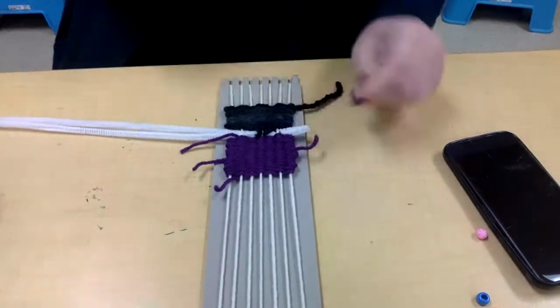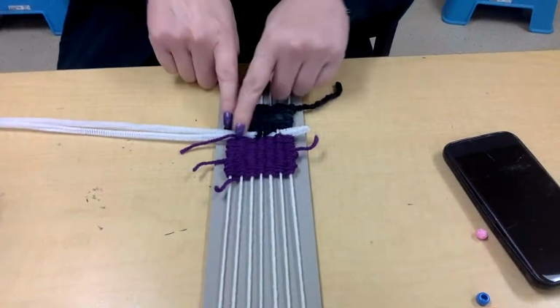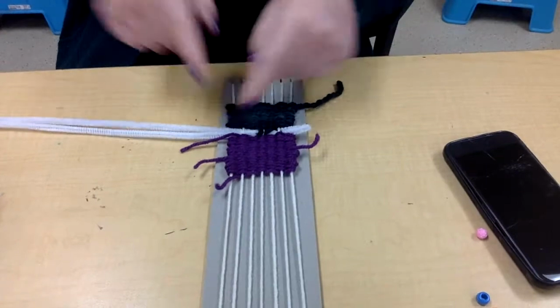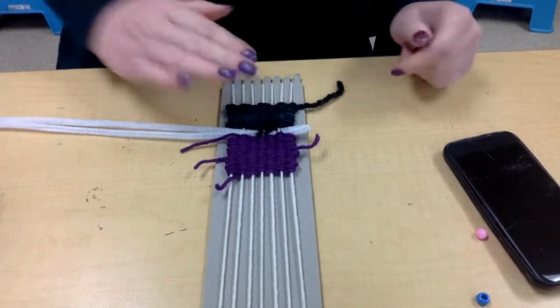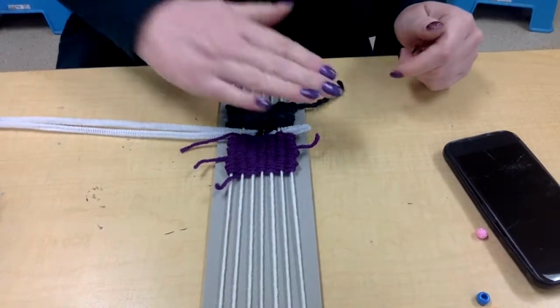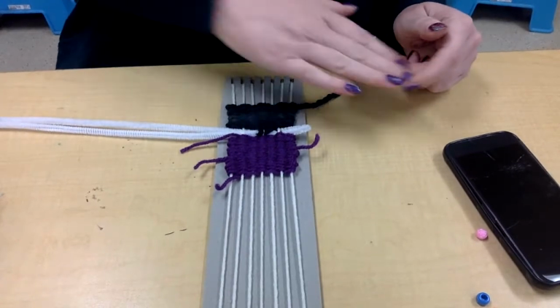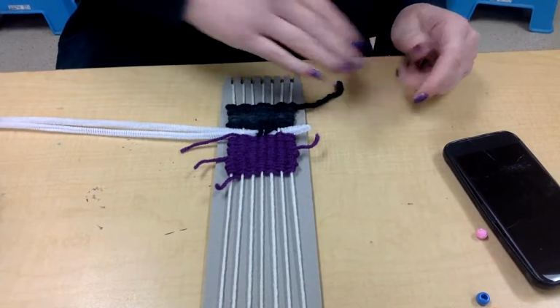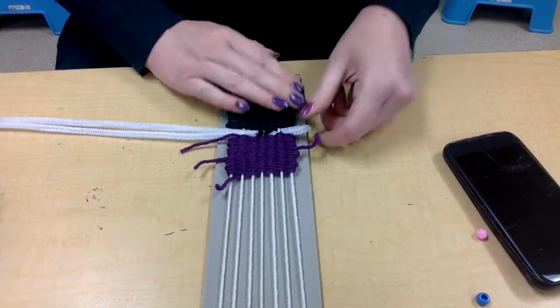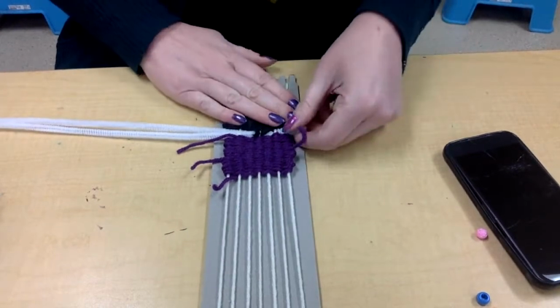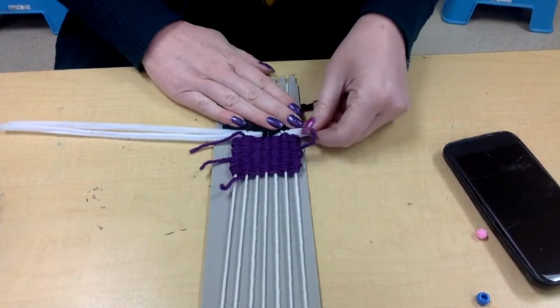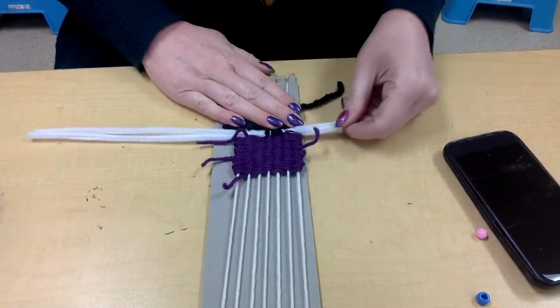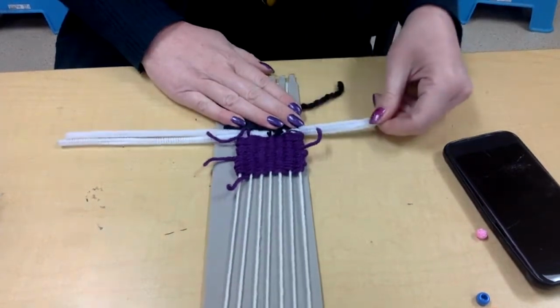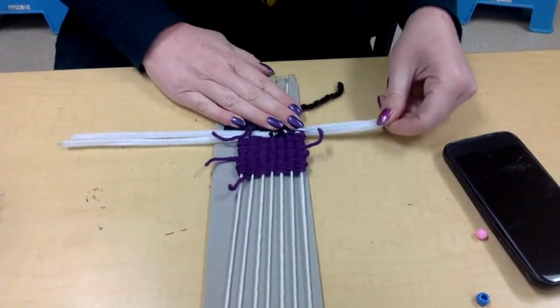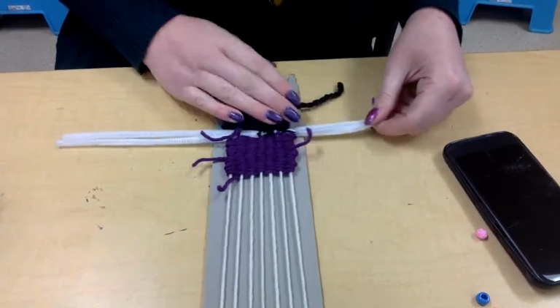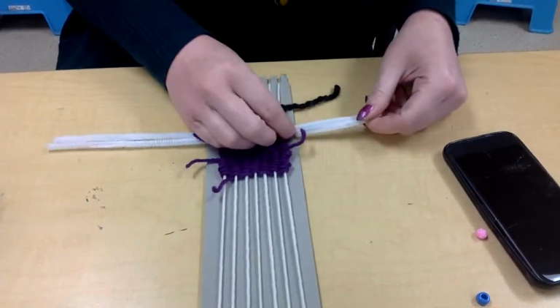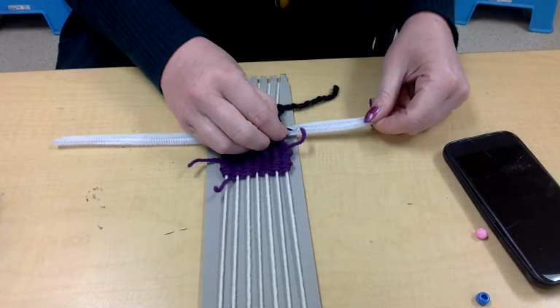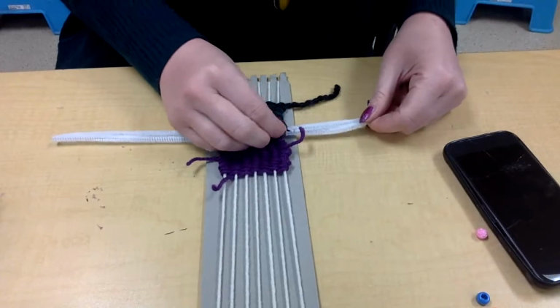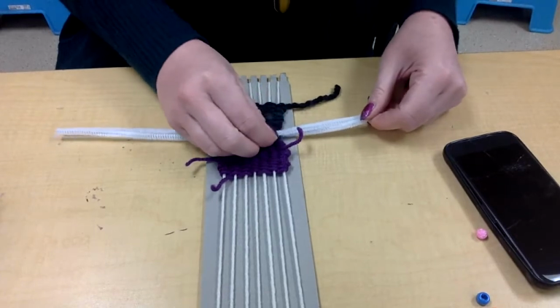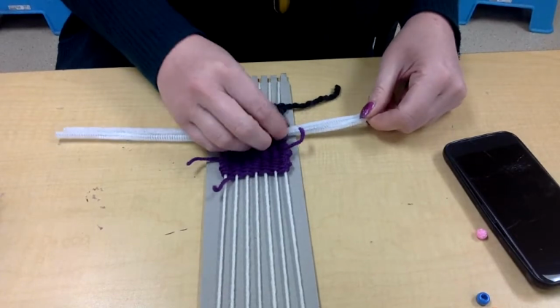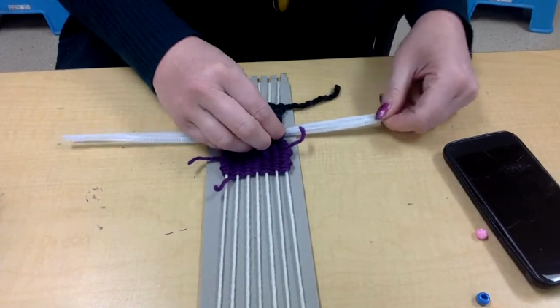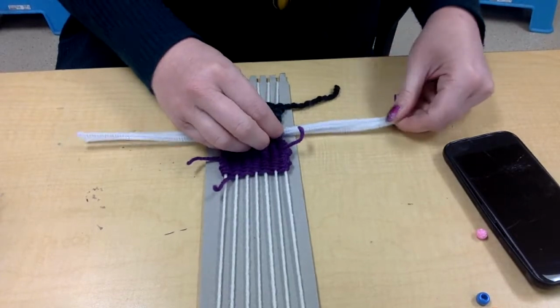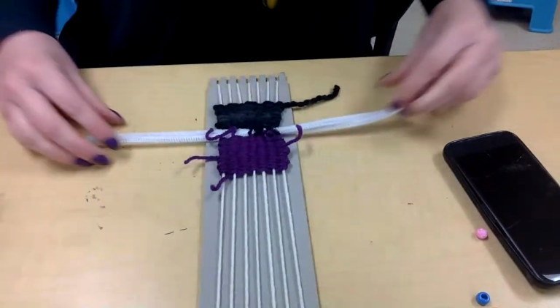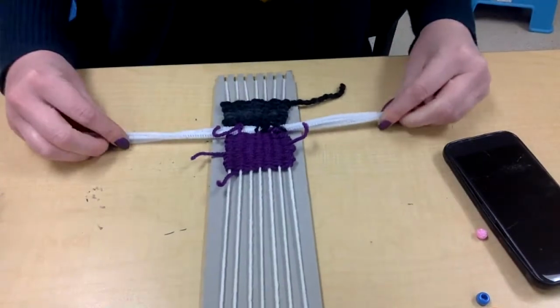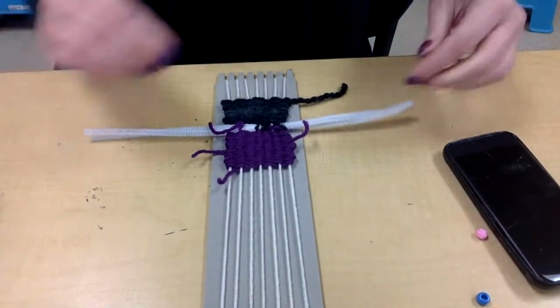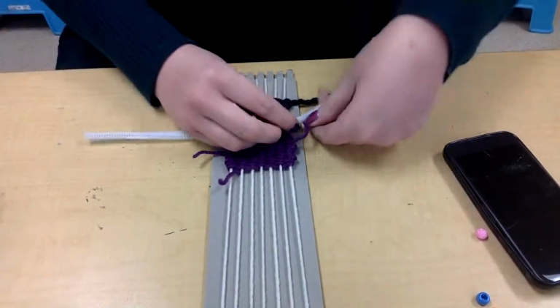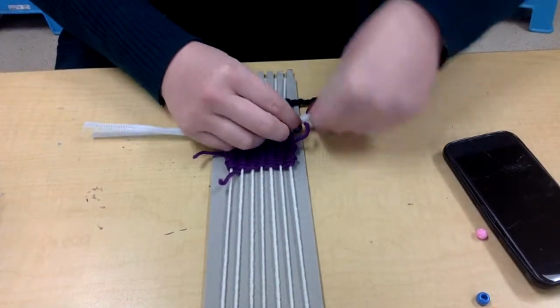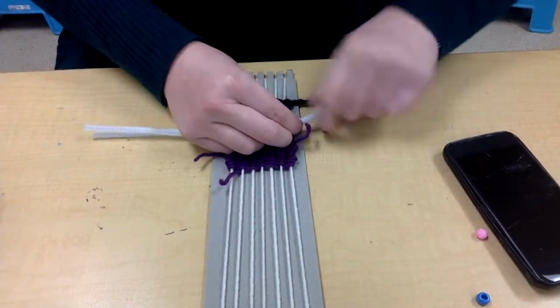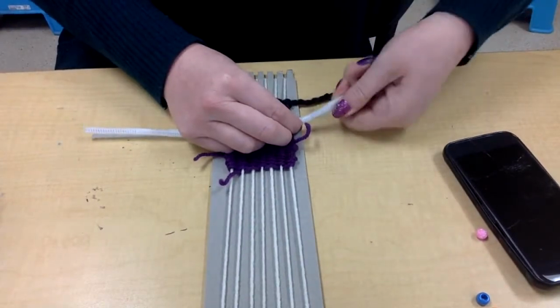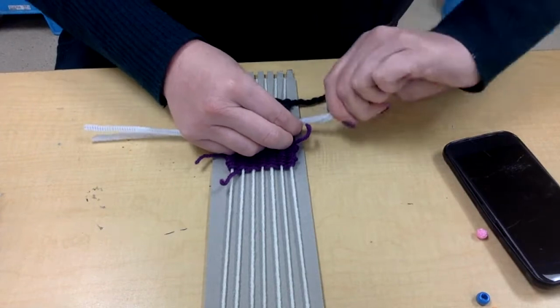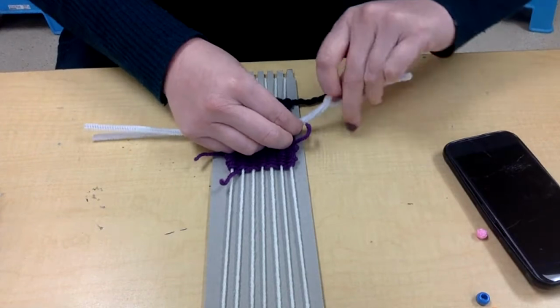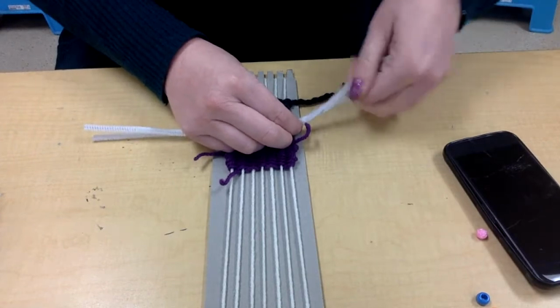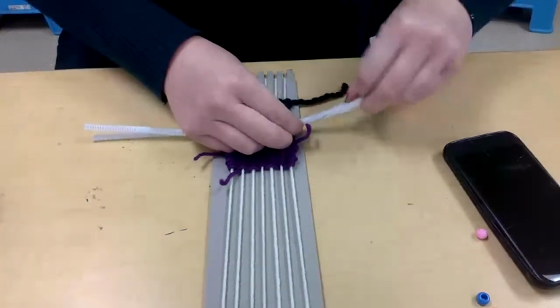So once I get them through — I went over, under, over, under — I'm just going to pull them so I have an equal amount on the left and the right, and then I'm just going to kind of twist them together.